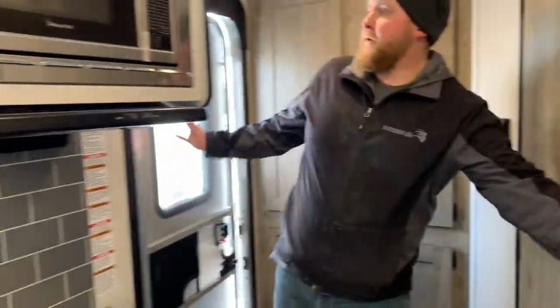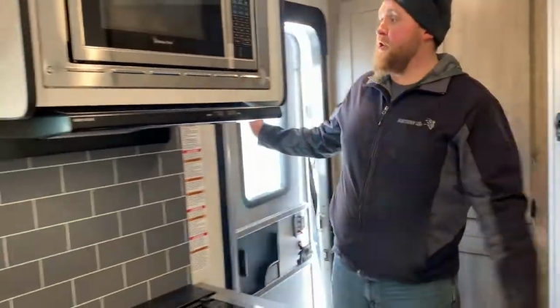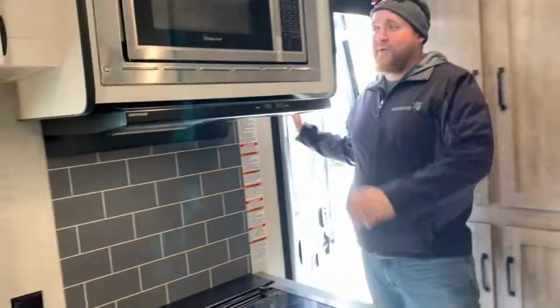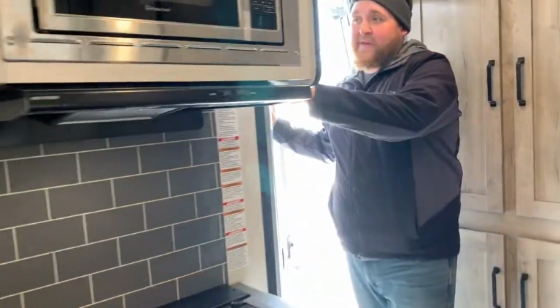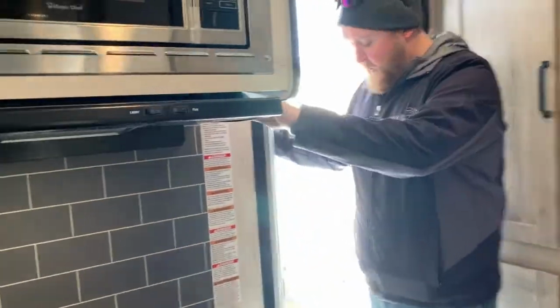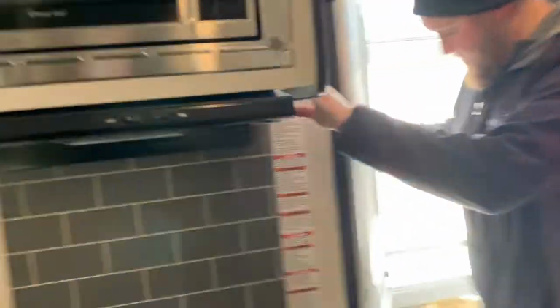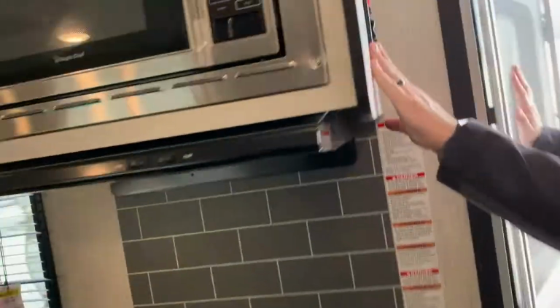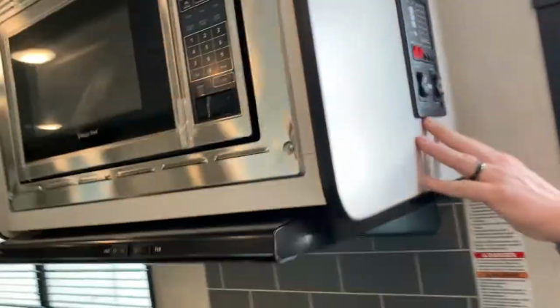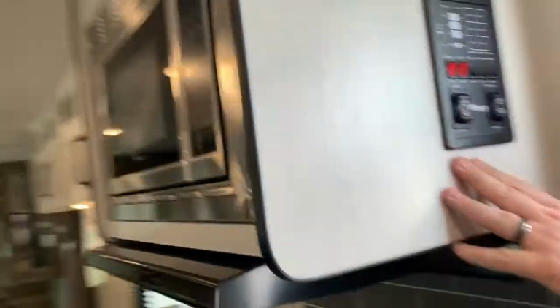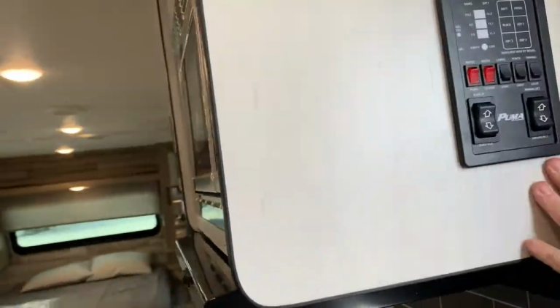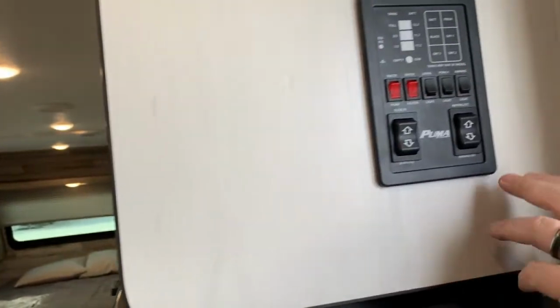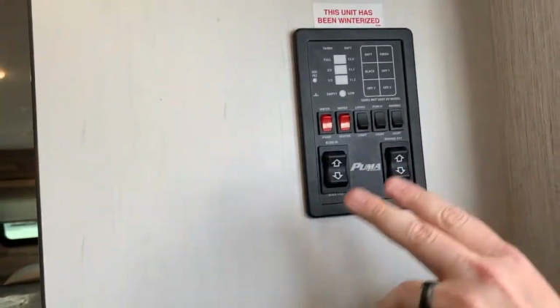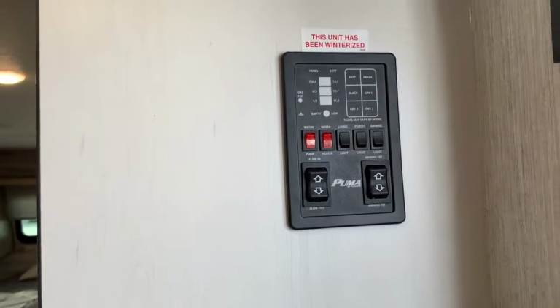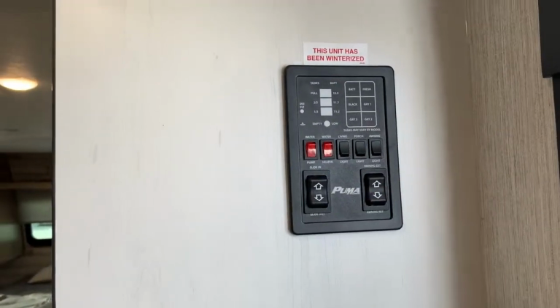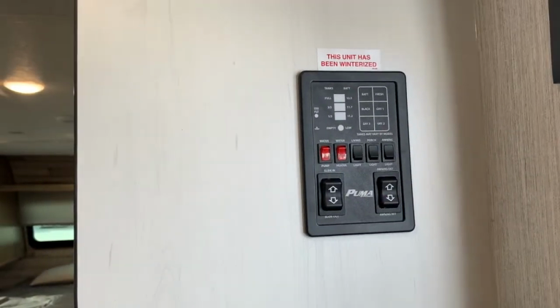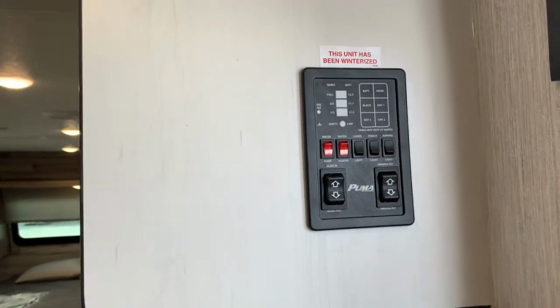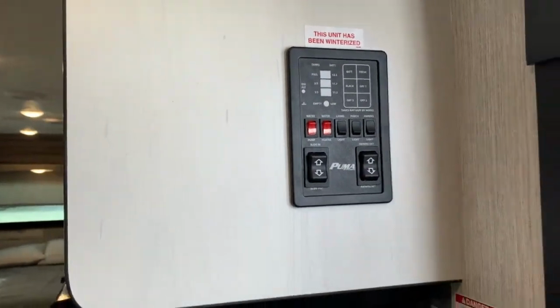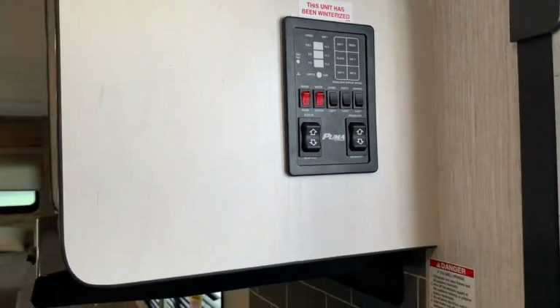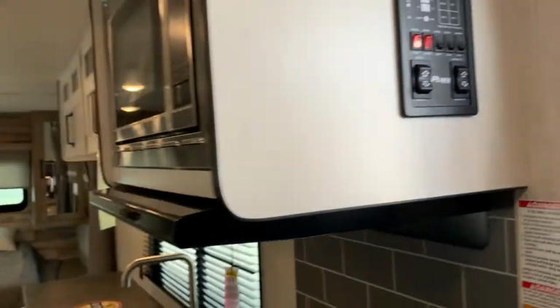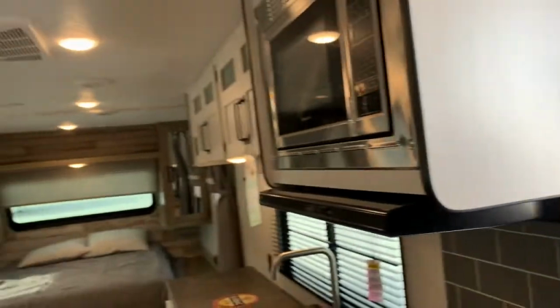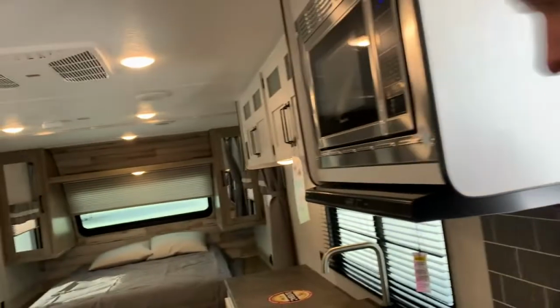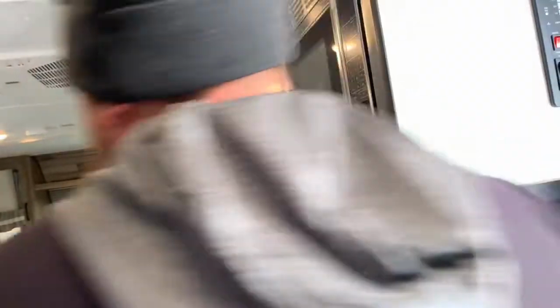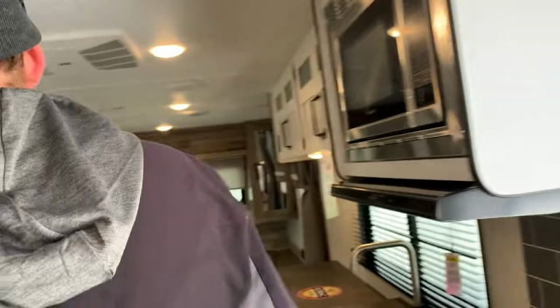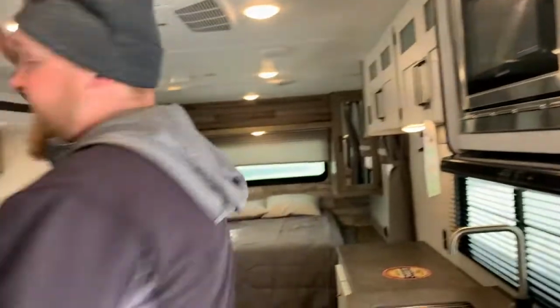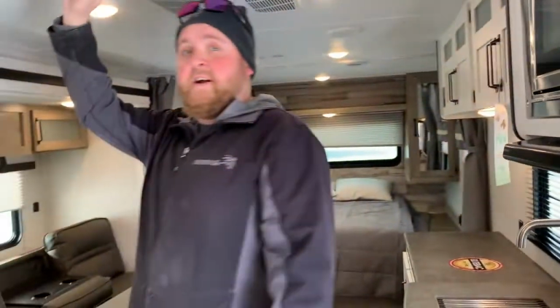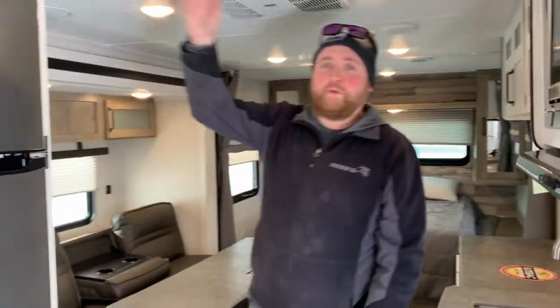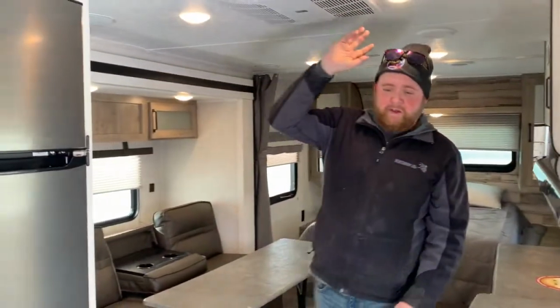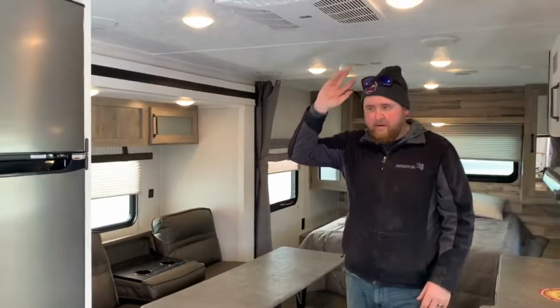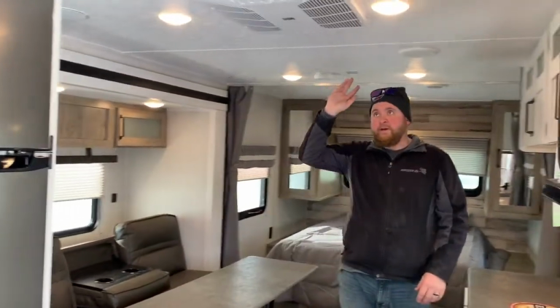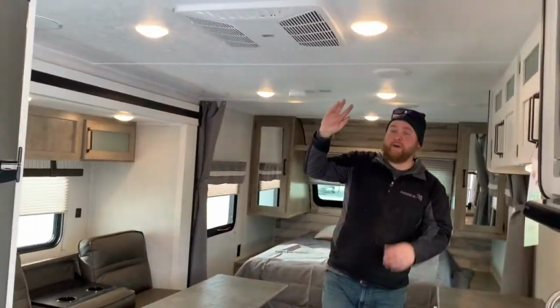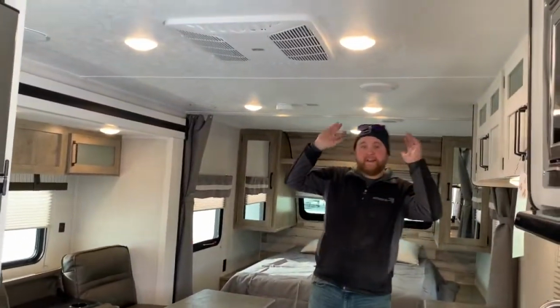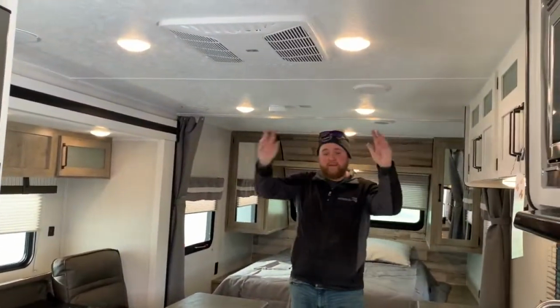The control panel is right beside the door — your slide control, awning control, and all your lights are centrally located there. AC is ducted through the ceiling, and we have LED lights throughout.